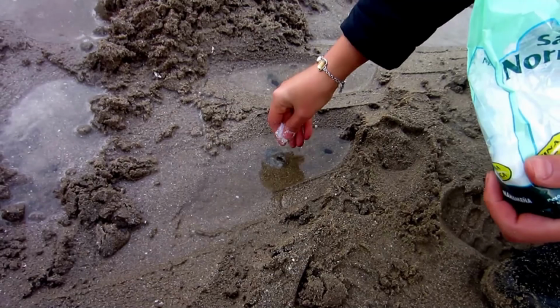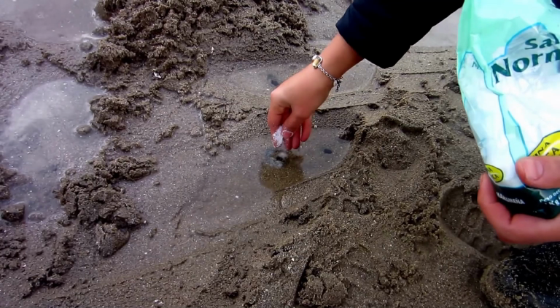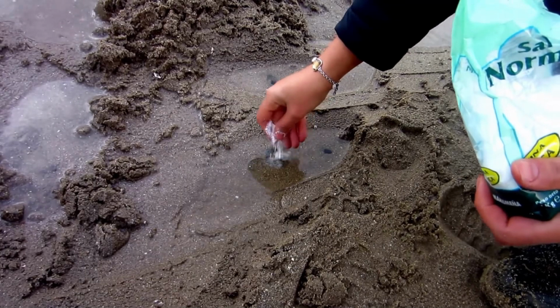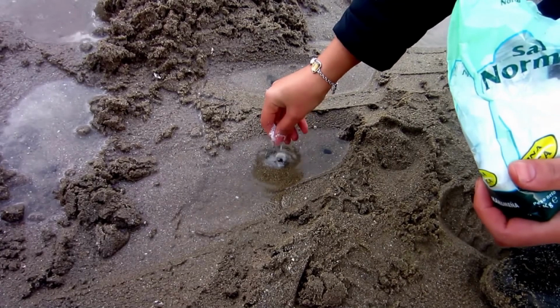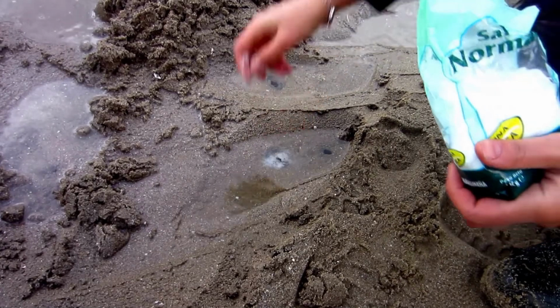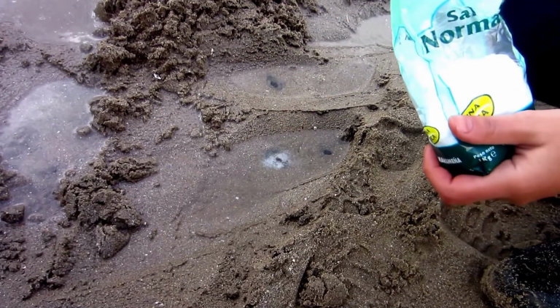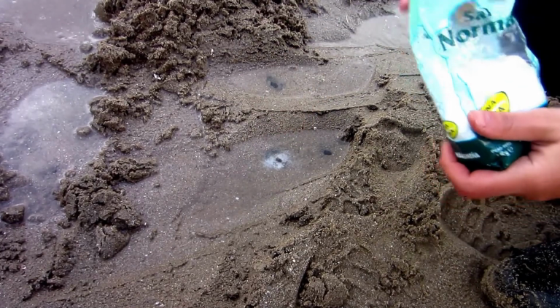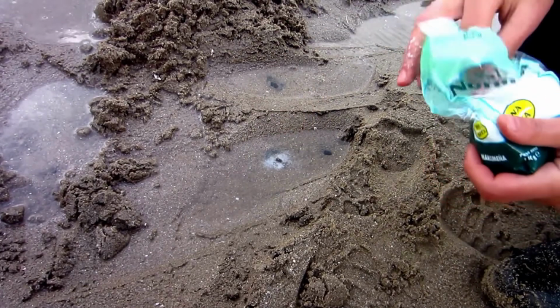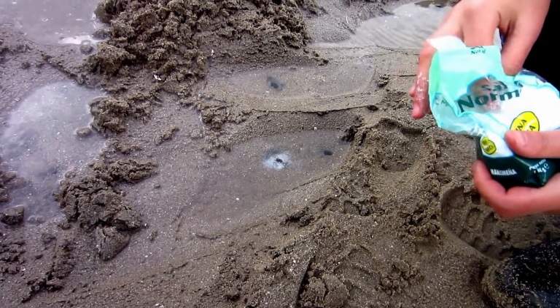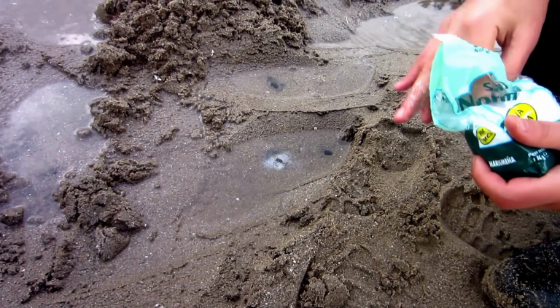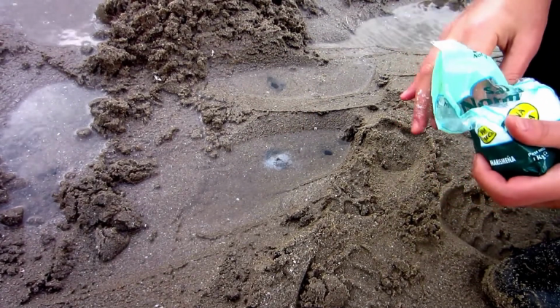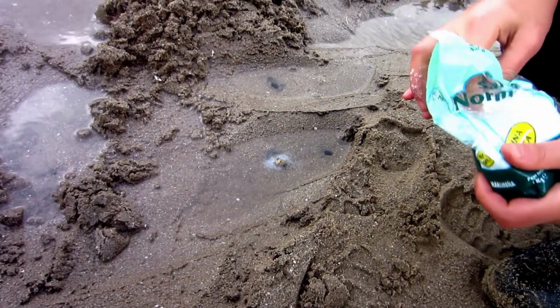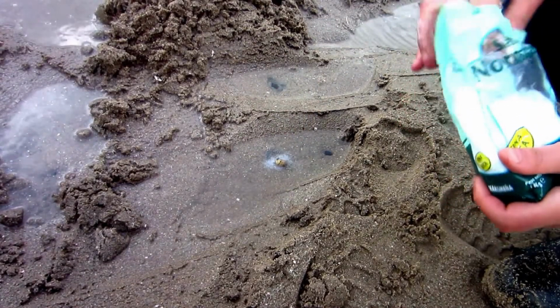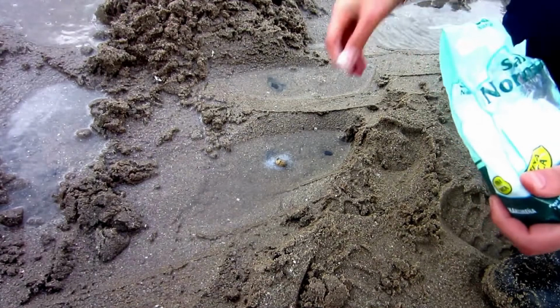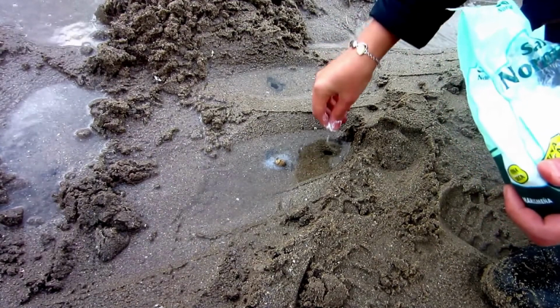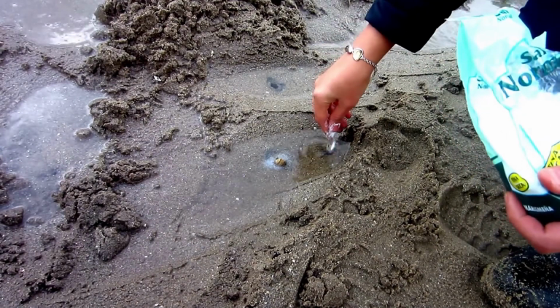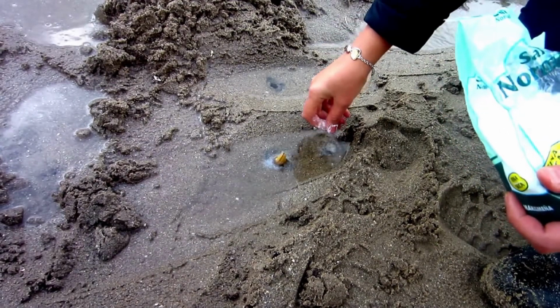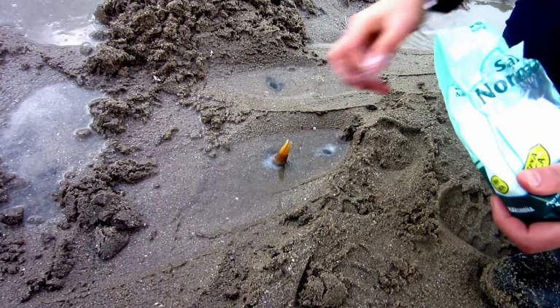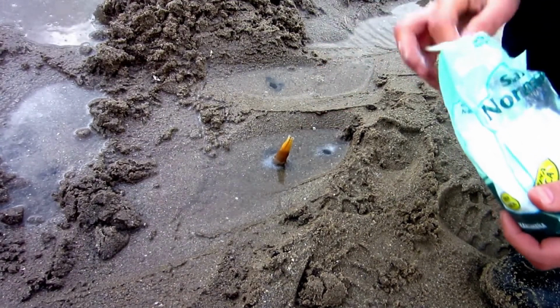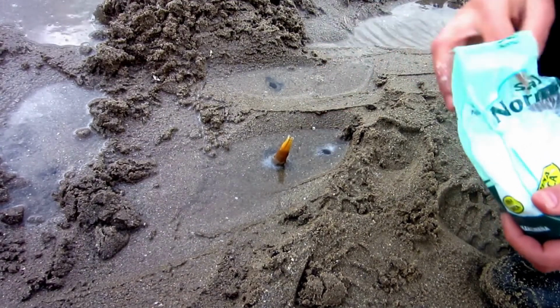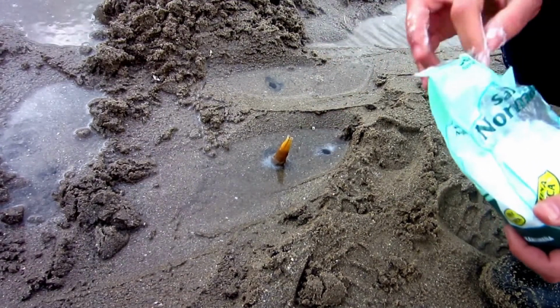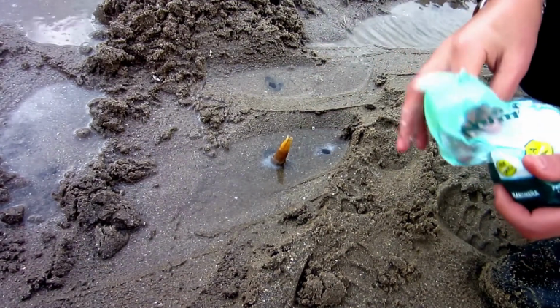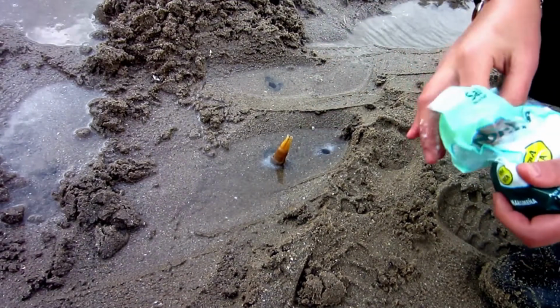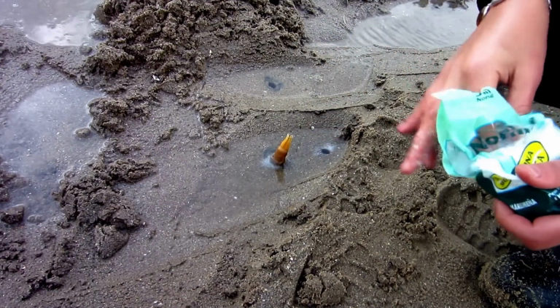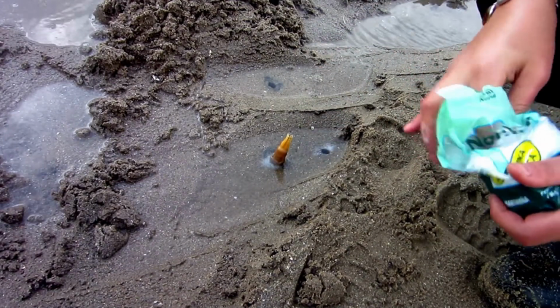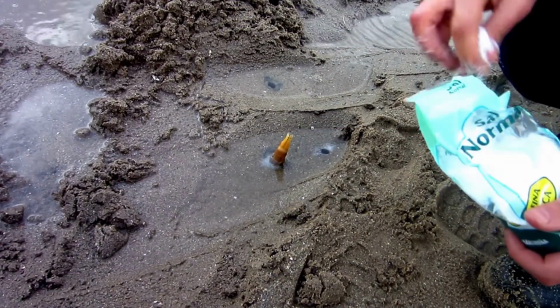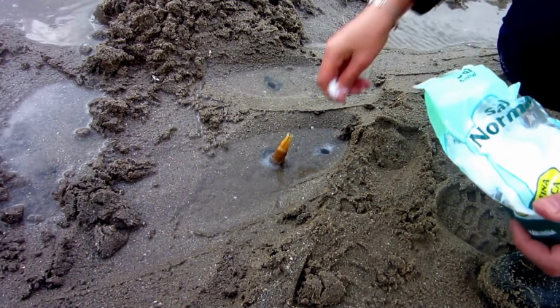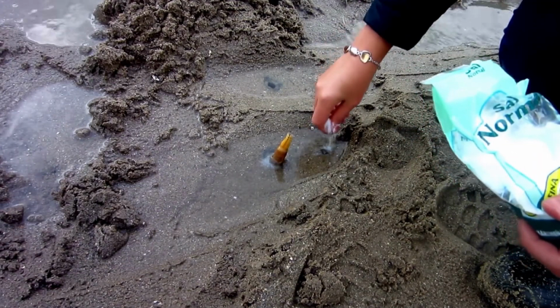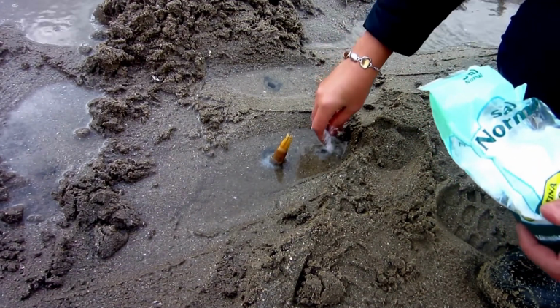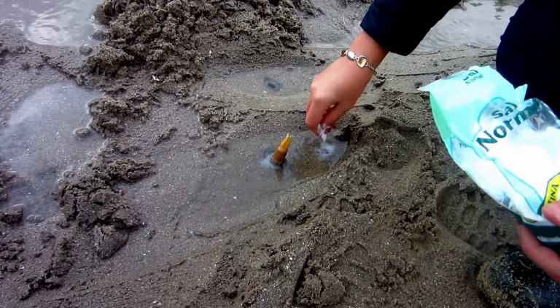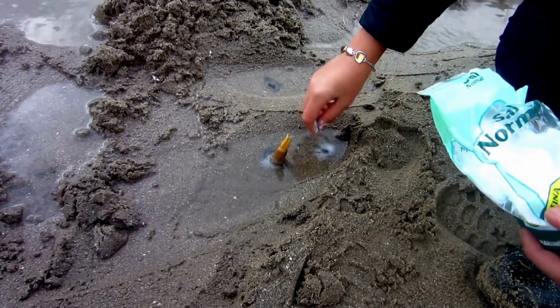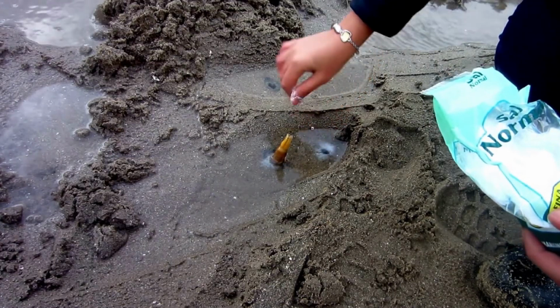A method commonly used by clammers is to pour table salt into the burrow to increase the salinity enough to irritate the clam, causing it to come to the surface.